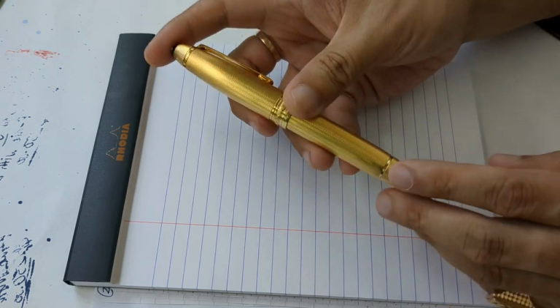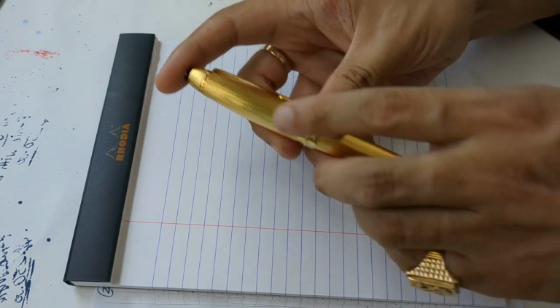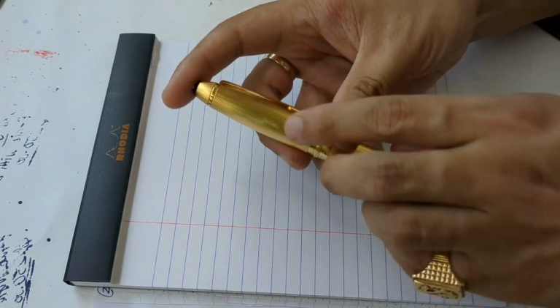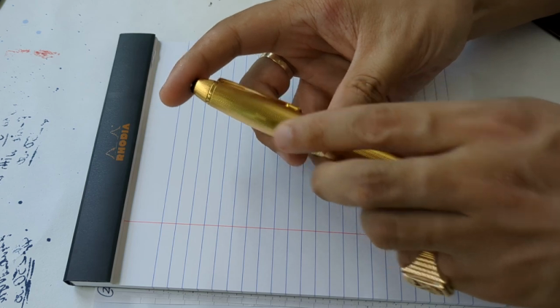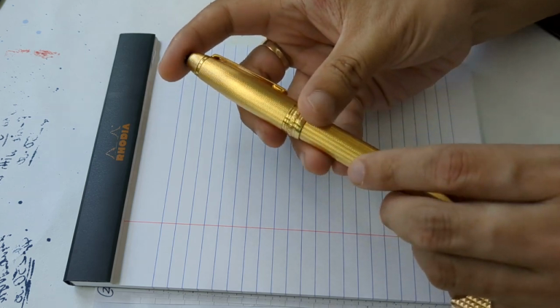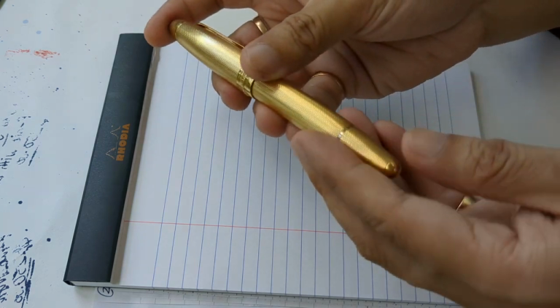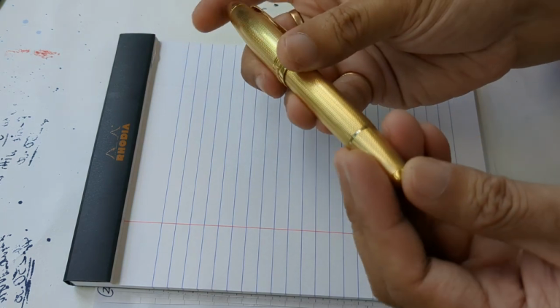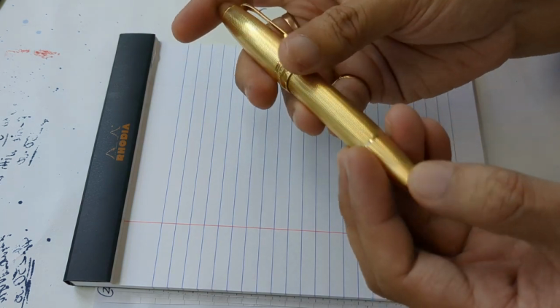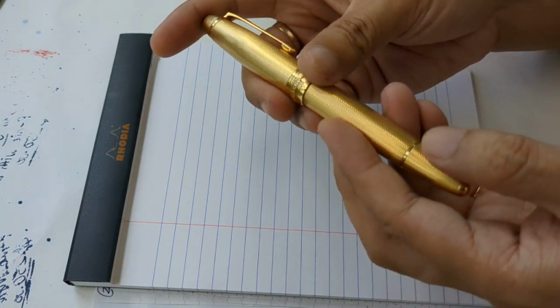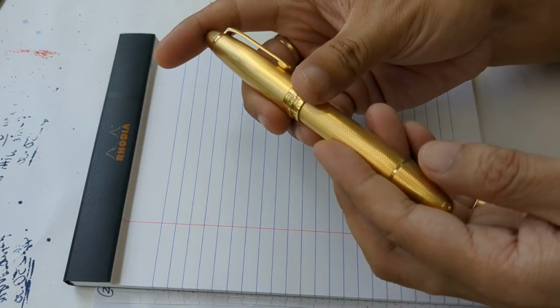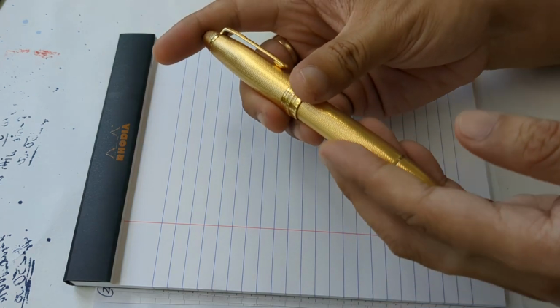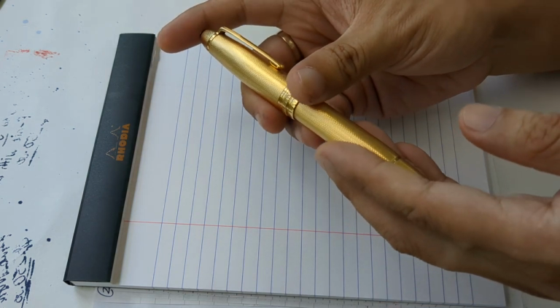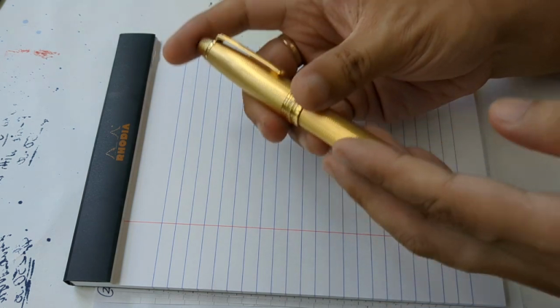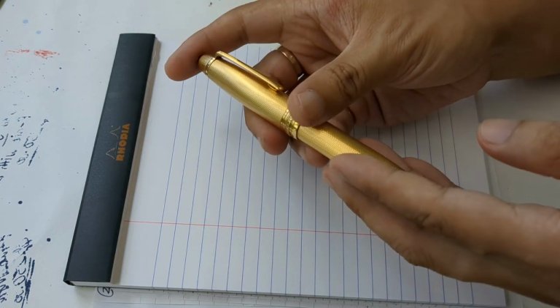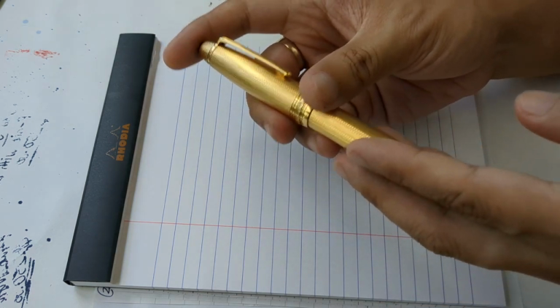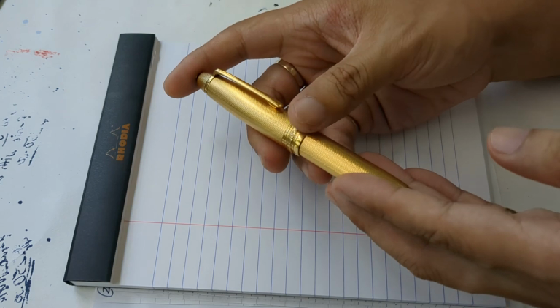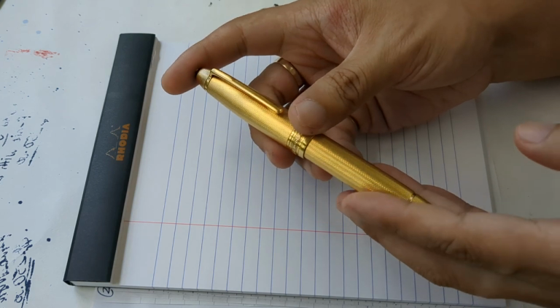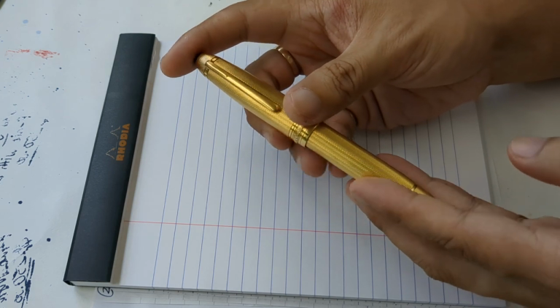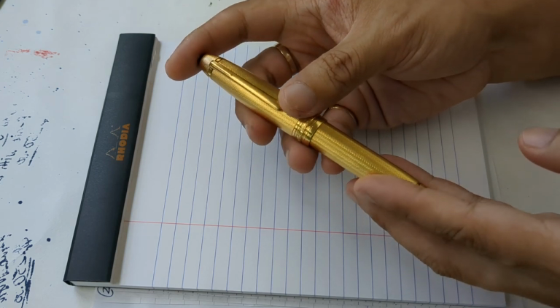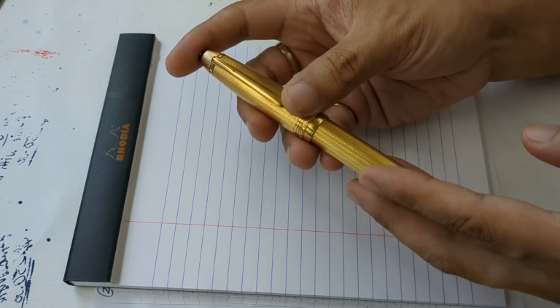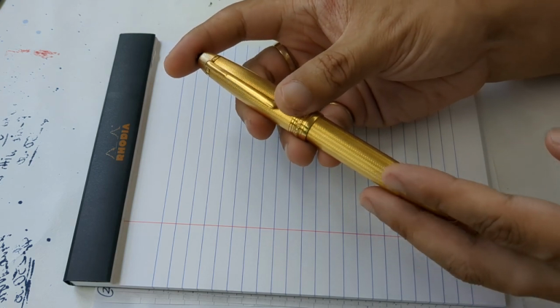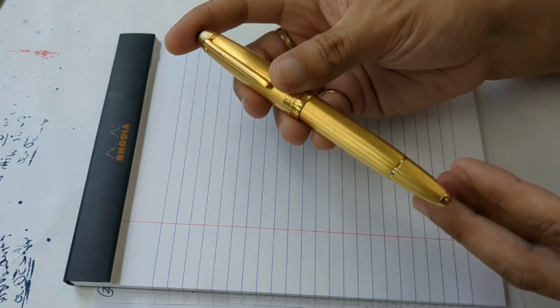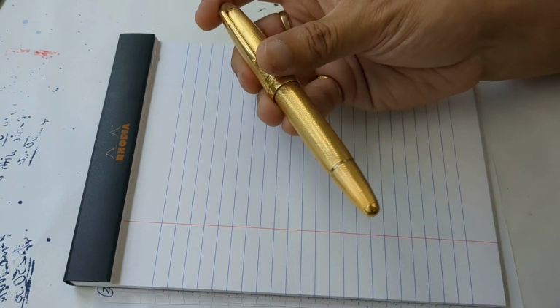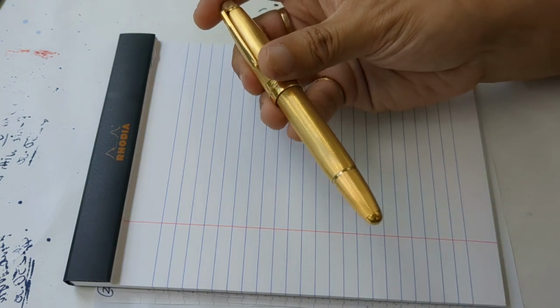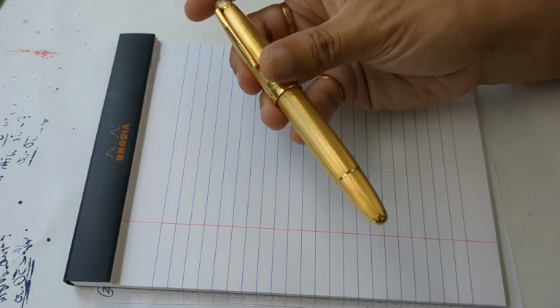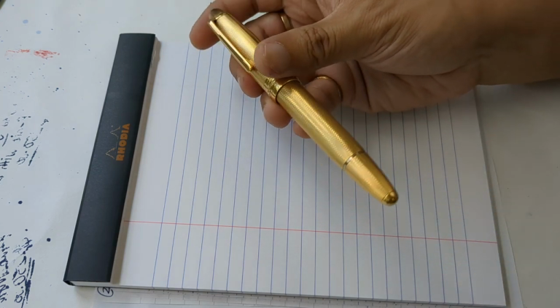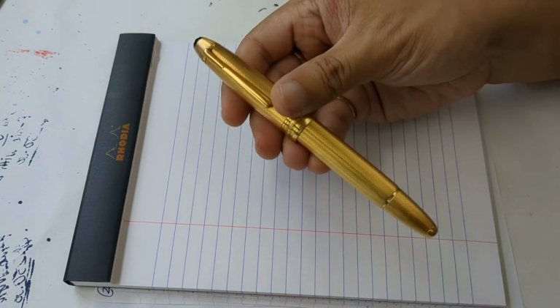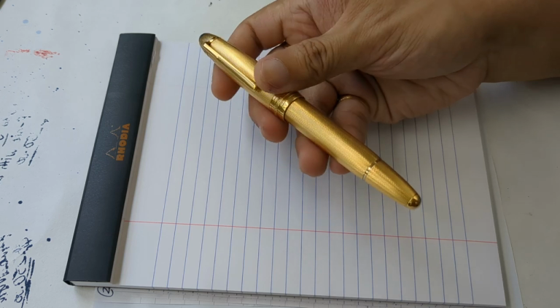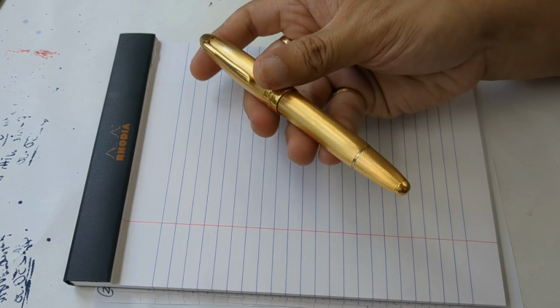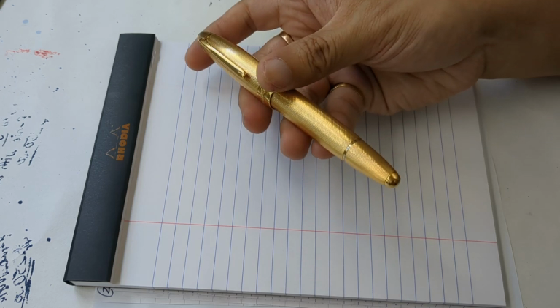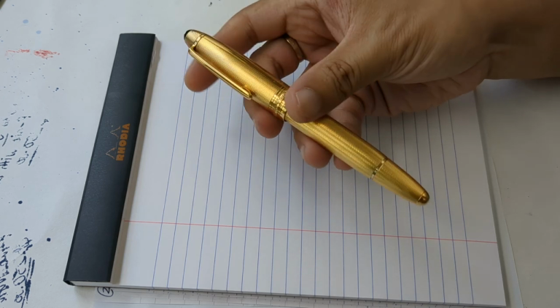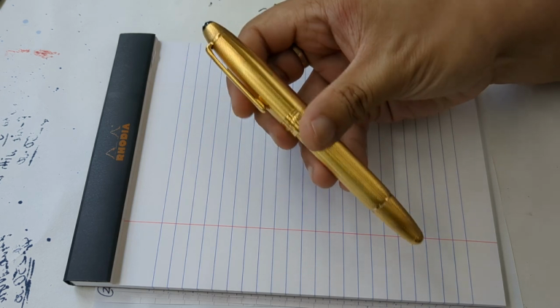This would be very, very heavy, dense plating — nothing that's going to rub off anytime soon. As you can see, it is a beautiful, beautiful finish.